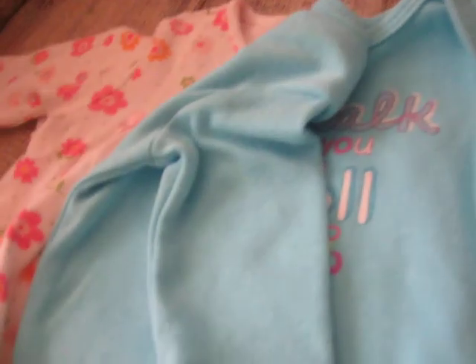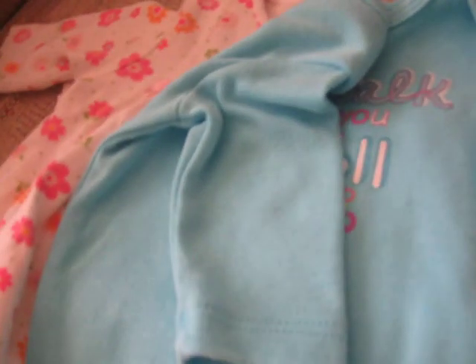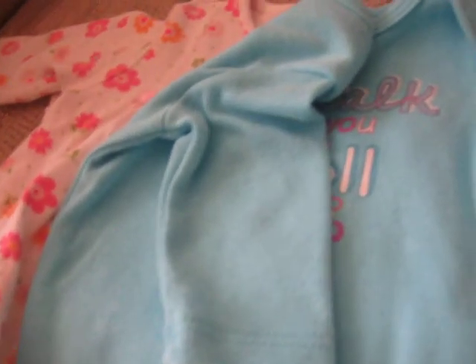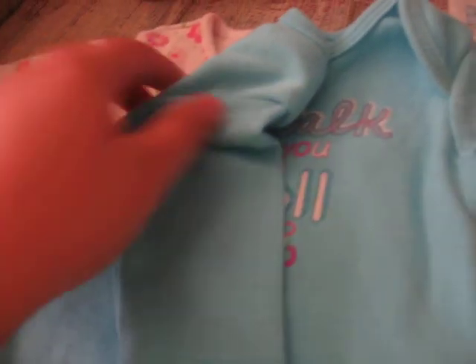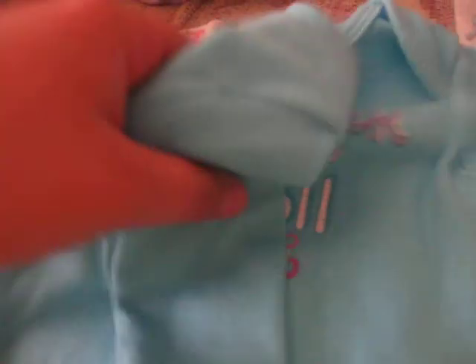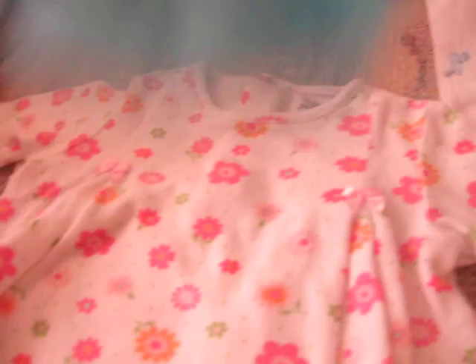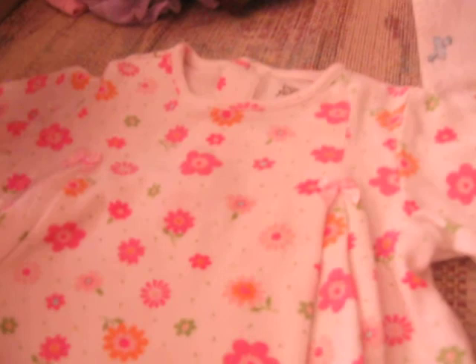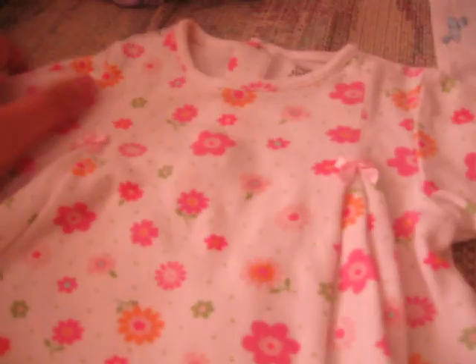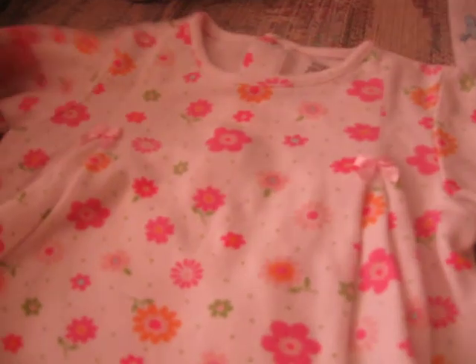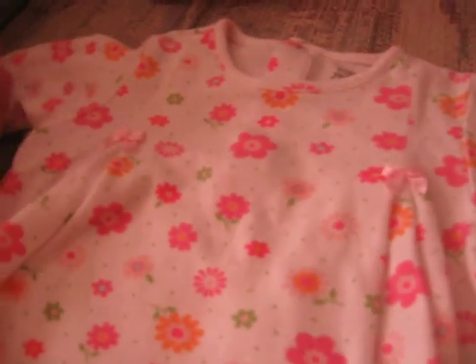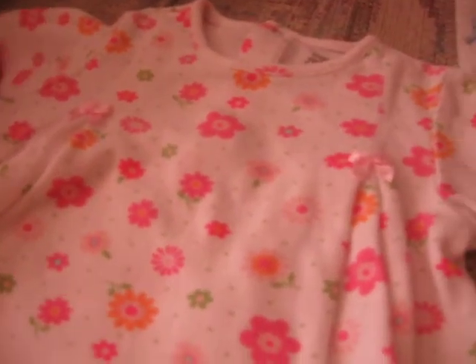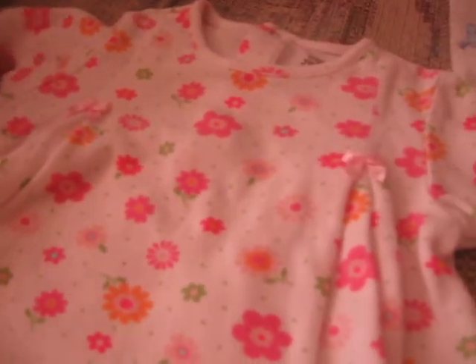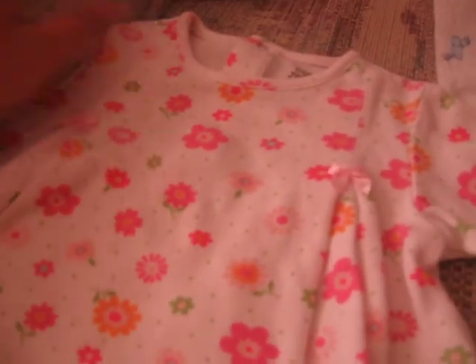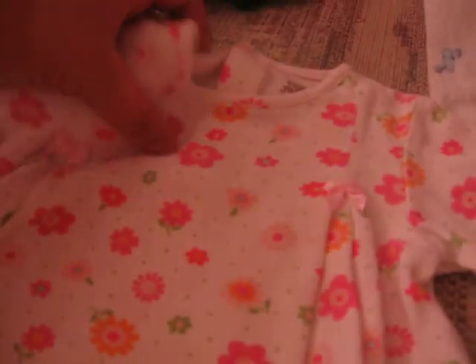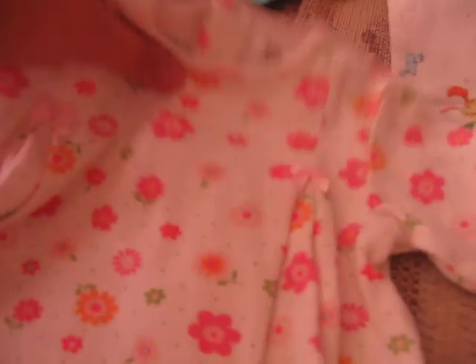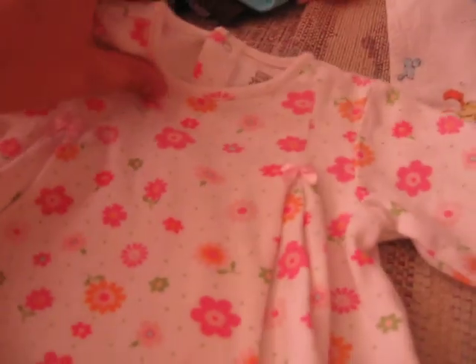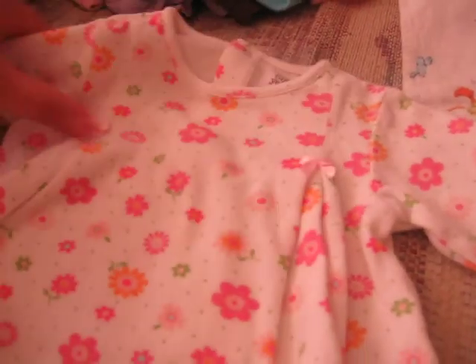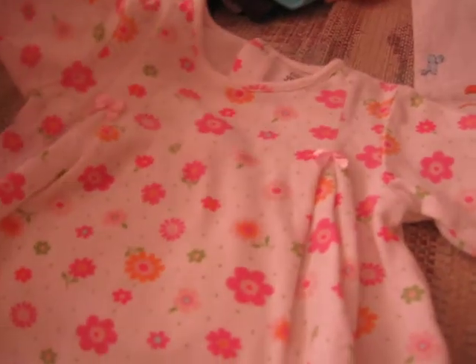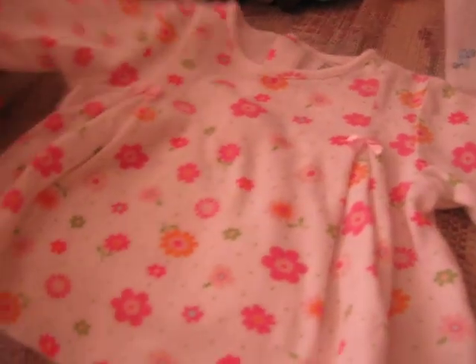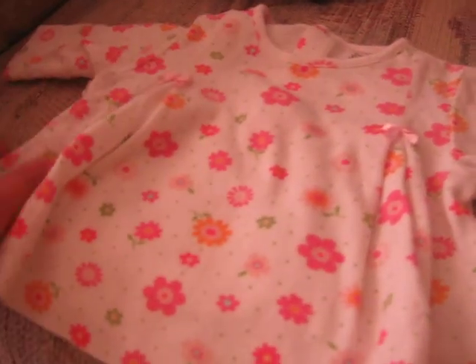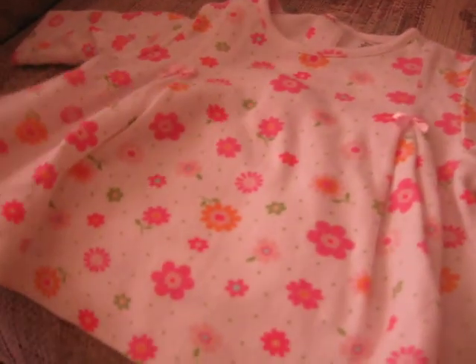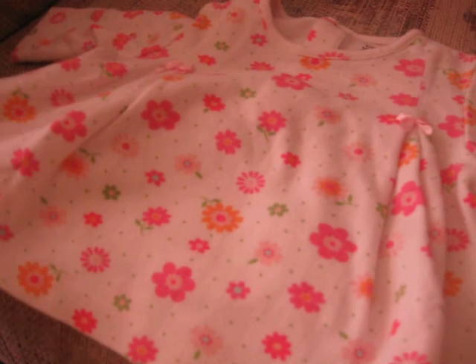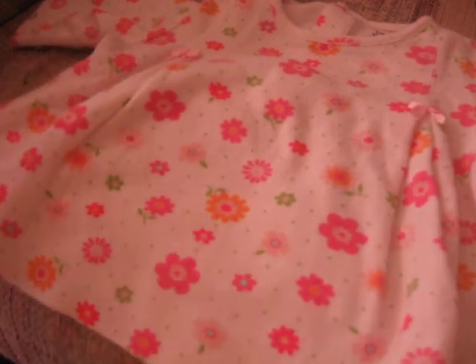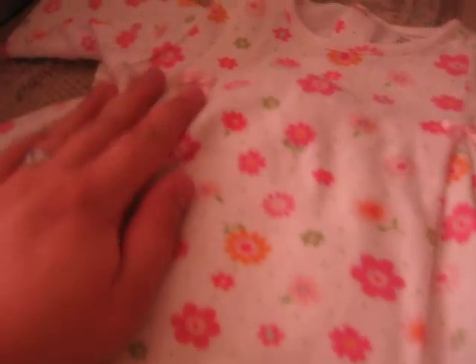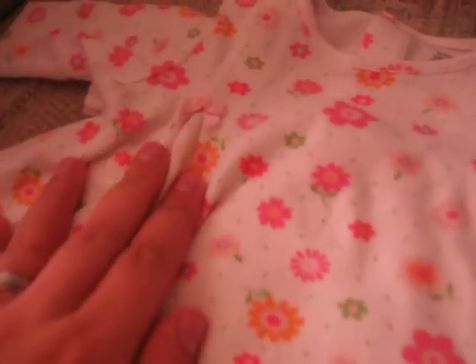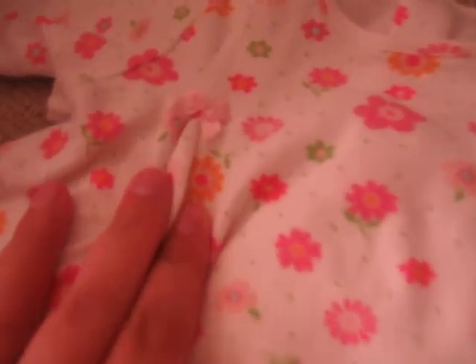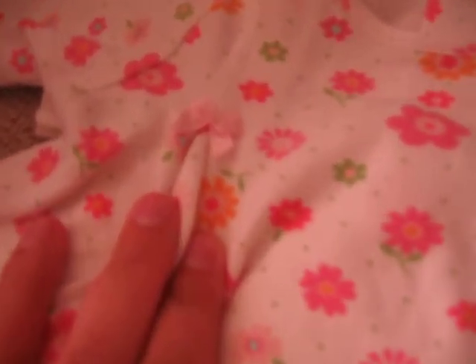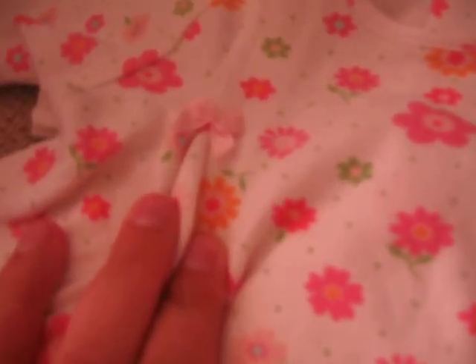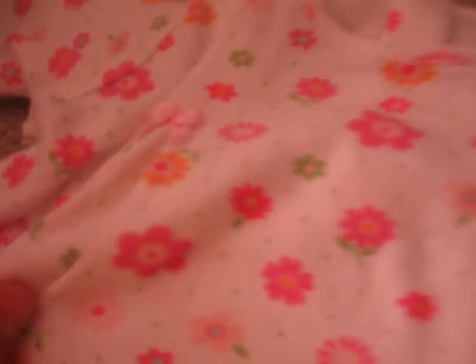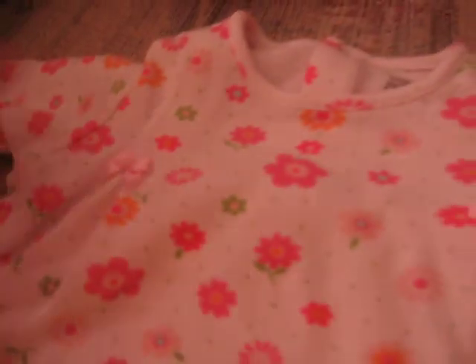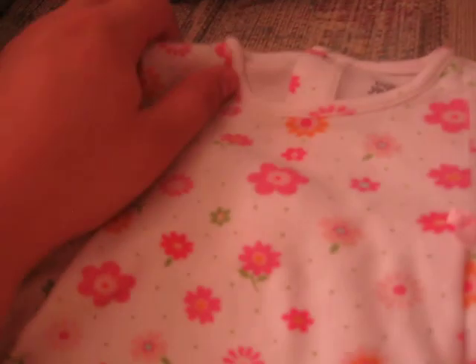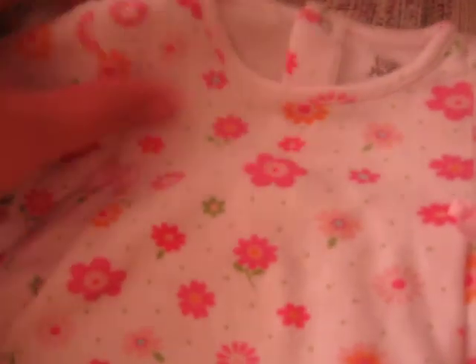Stay down, Pixie. Pixie's trying to get on the couch. And here's this — oh my gosh, this is such a cute dress. It's got flowers all over it and a little bow. It's for a newborn.